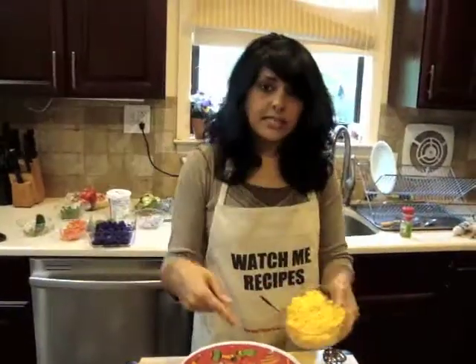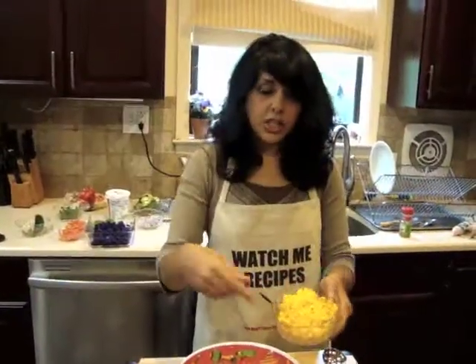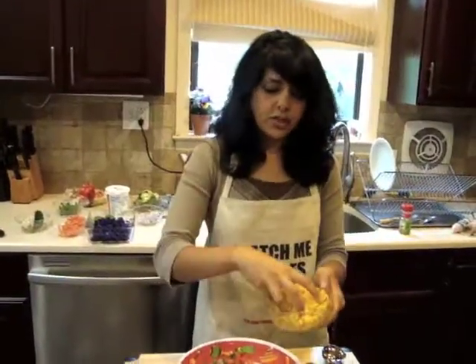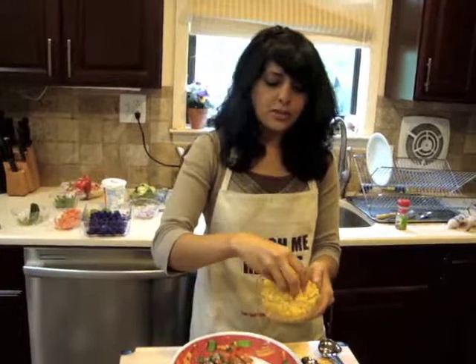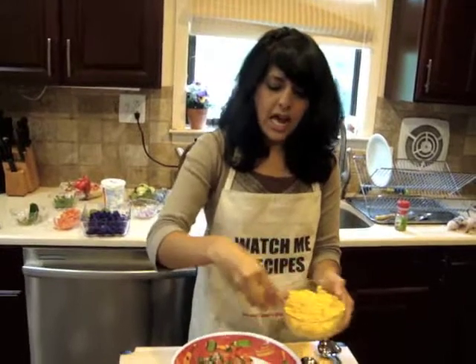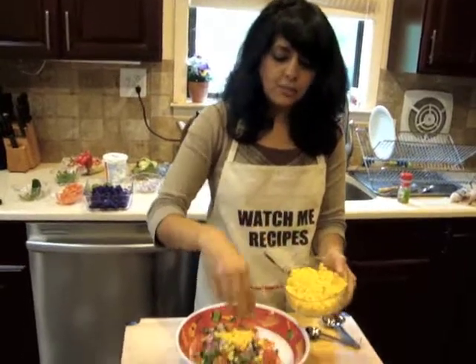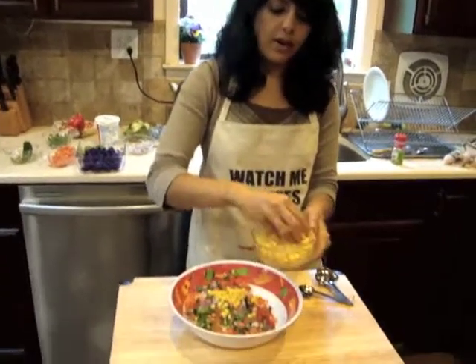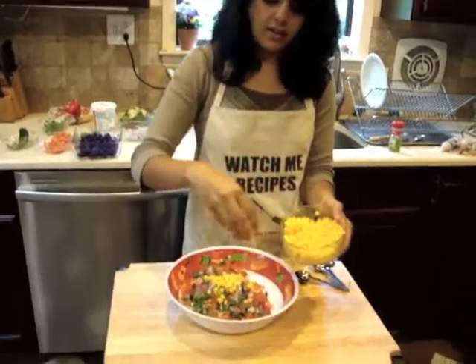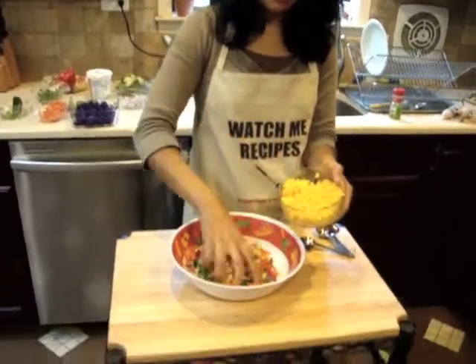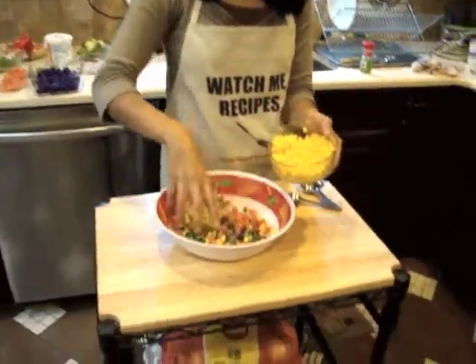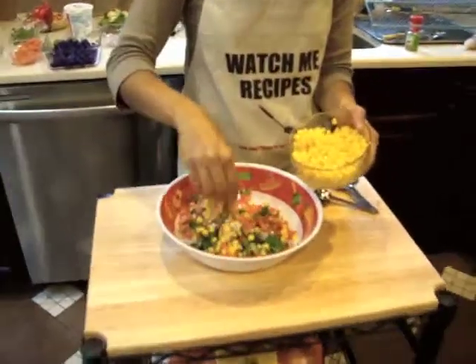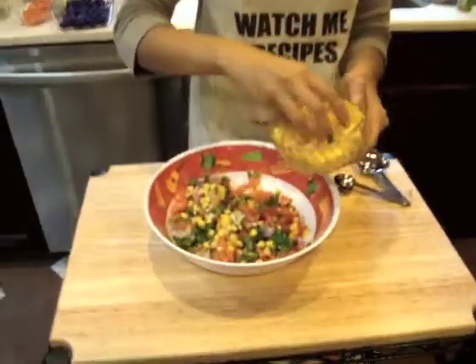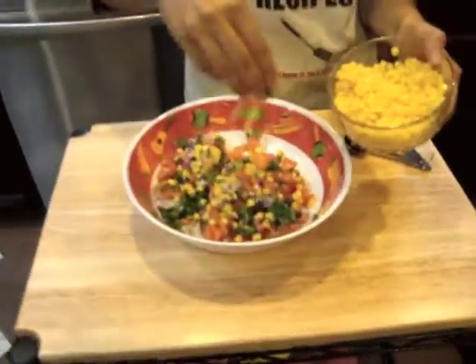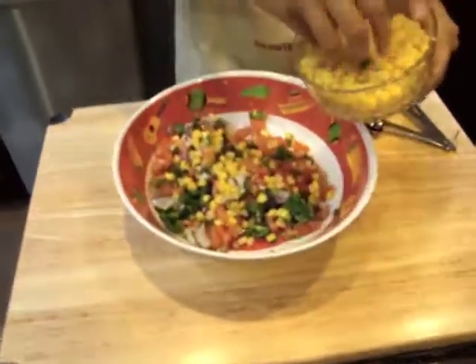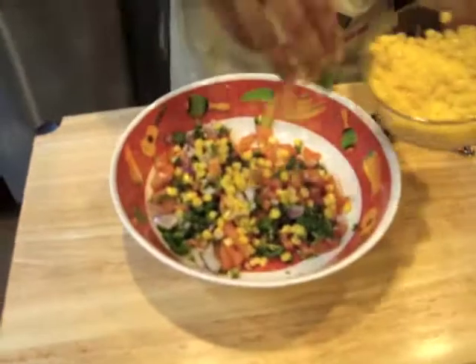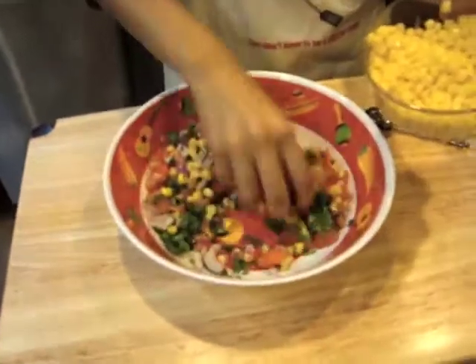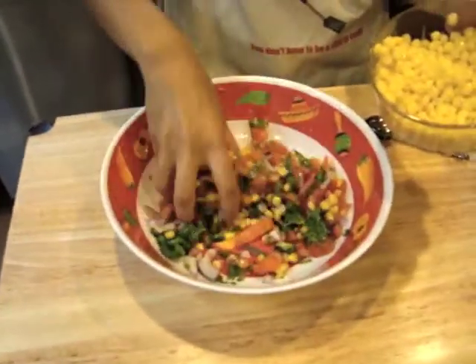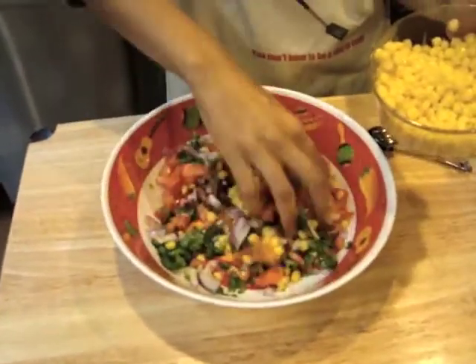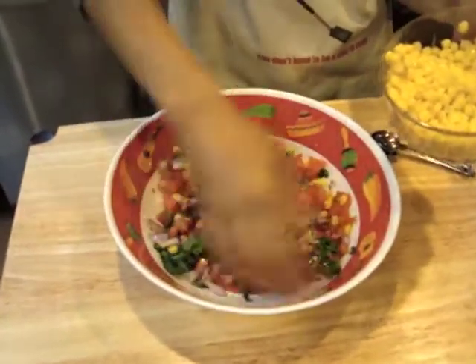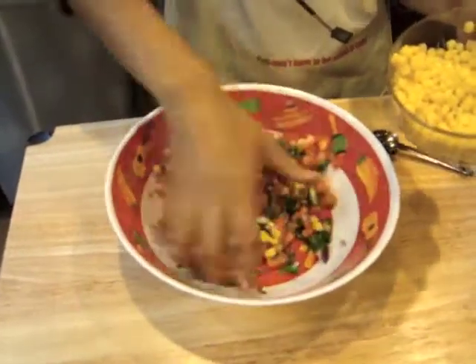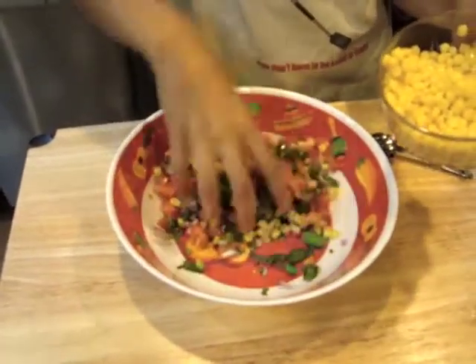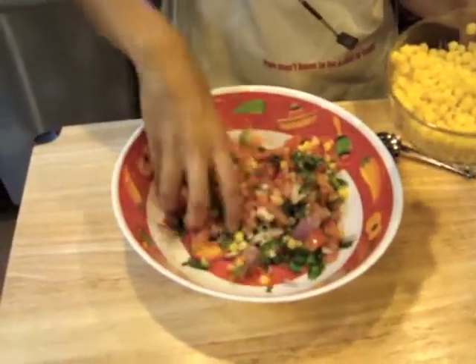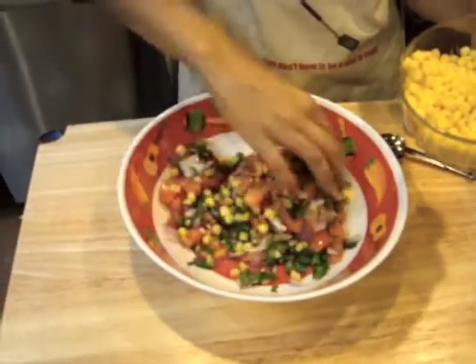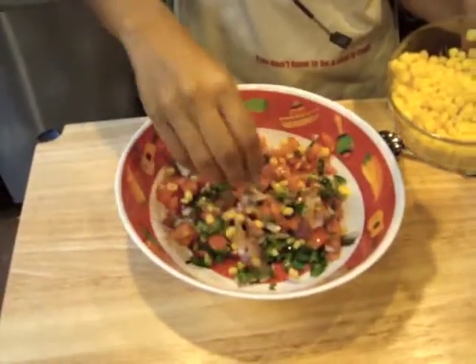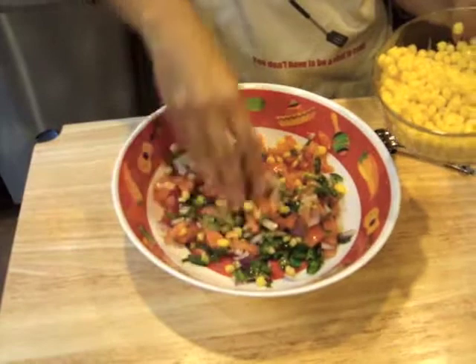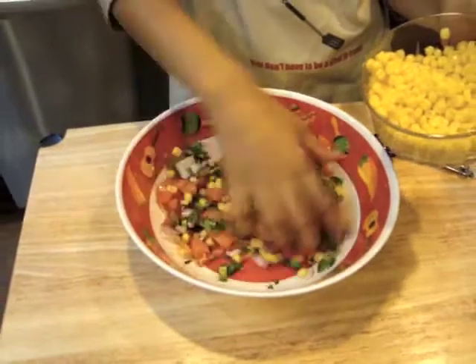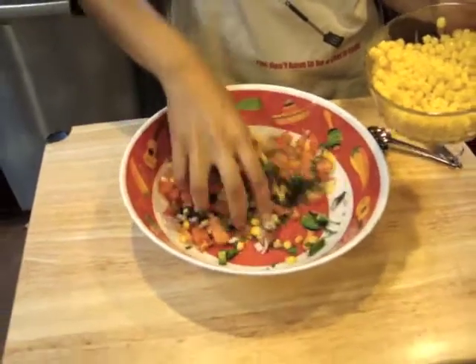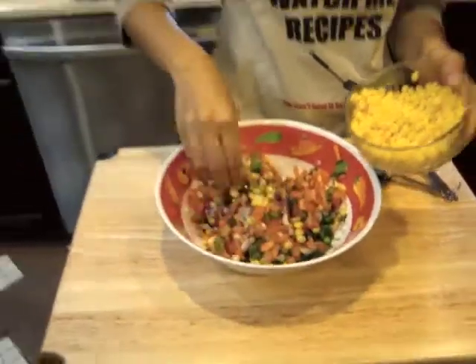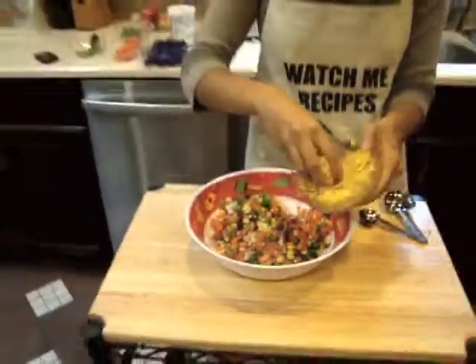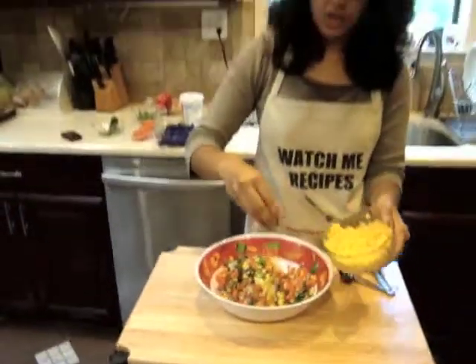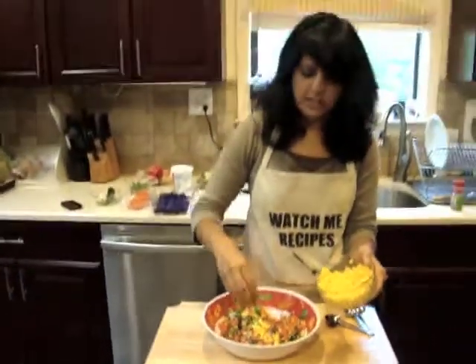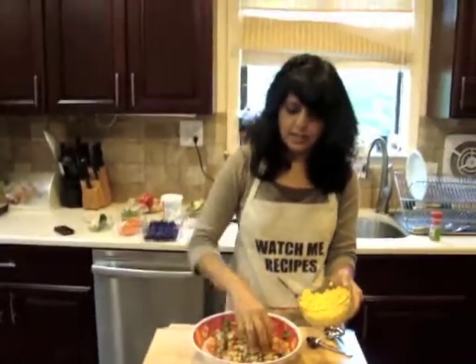The last addition for the salsa — we're just going to top it with some corn, just to give it another nice addition. And here, your salsa is complete.